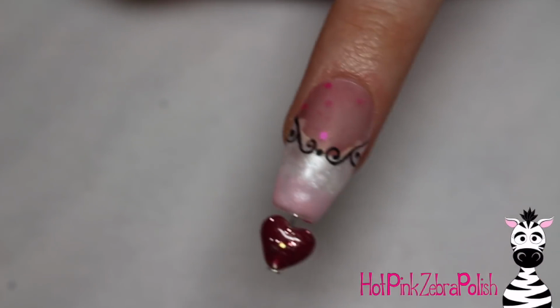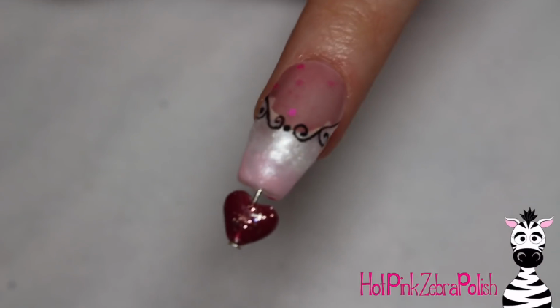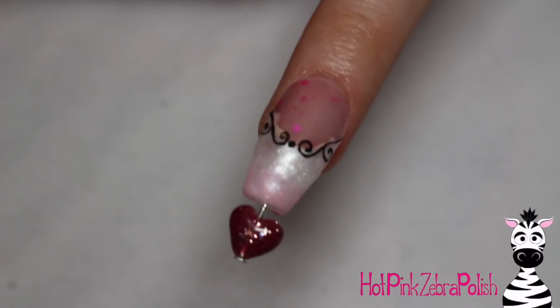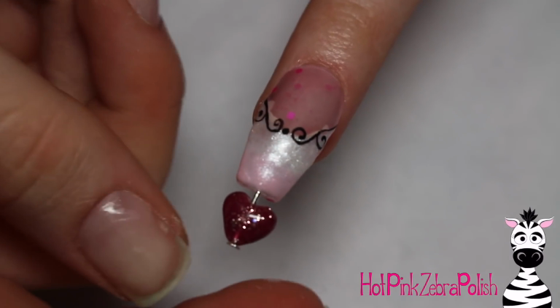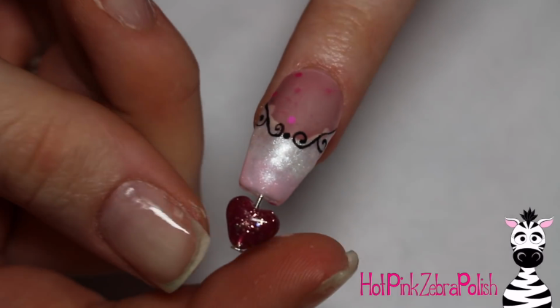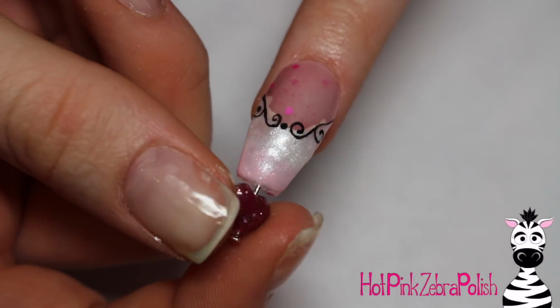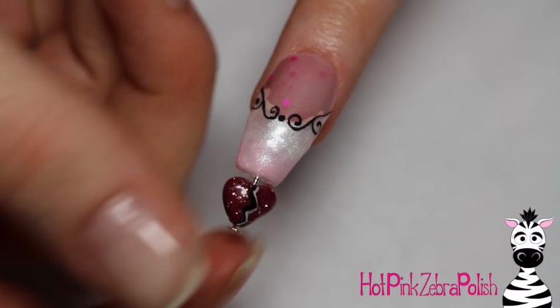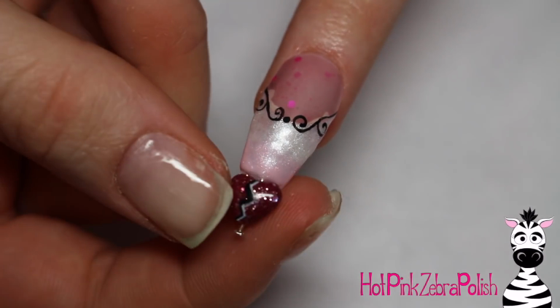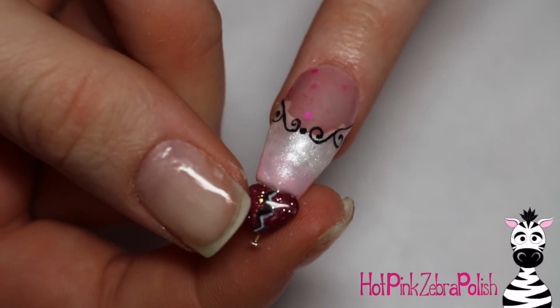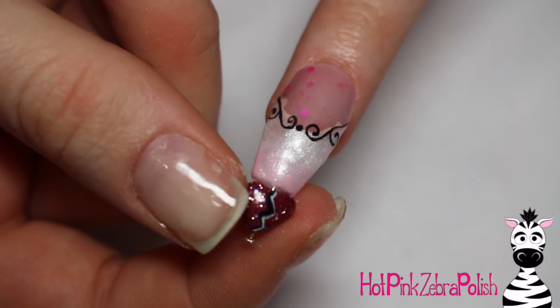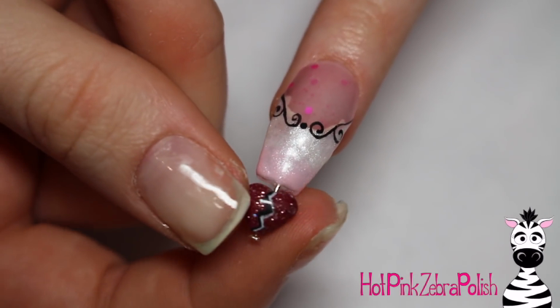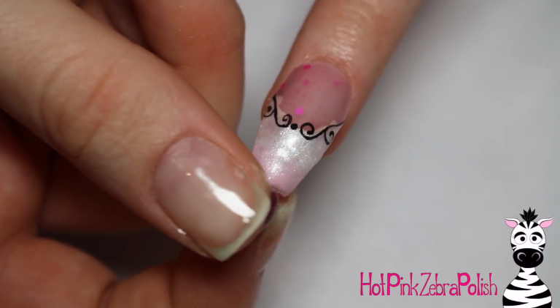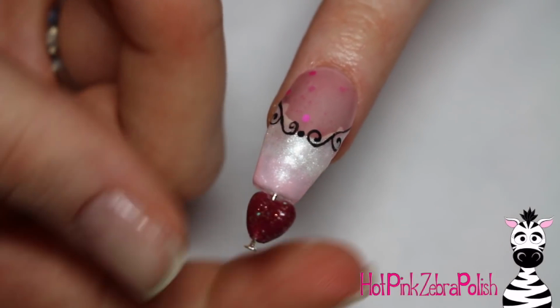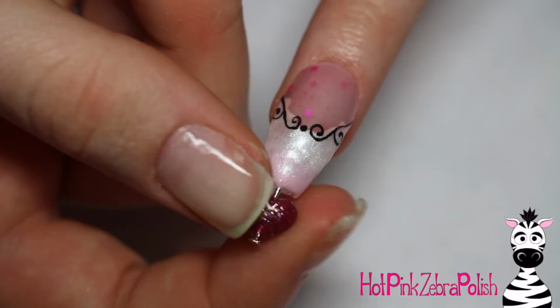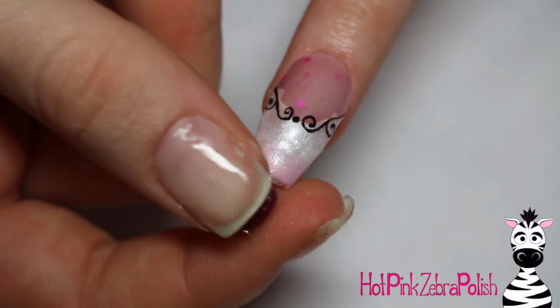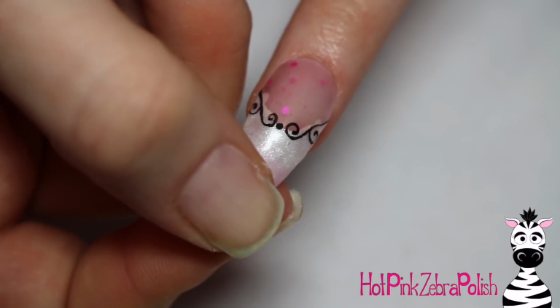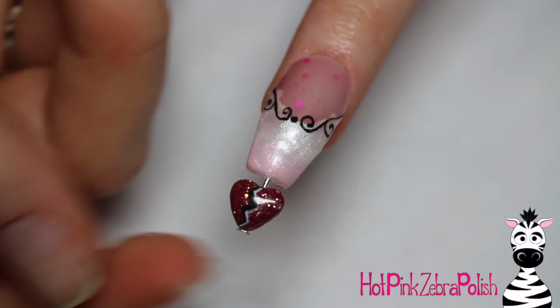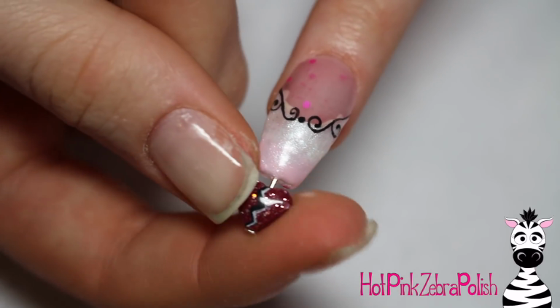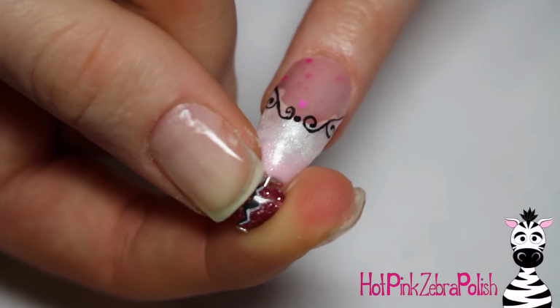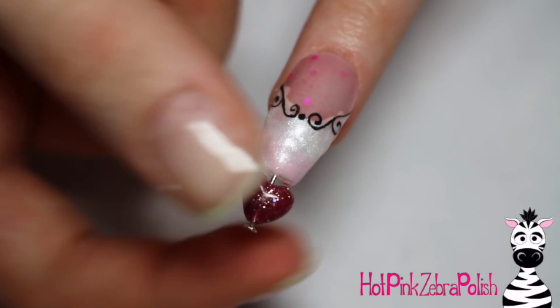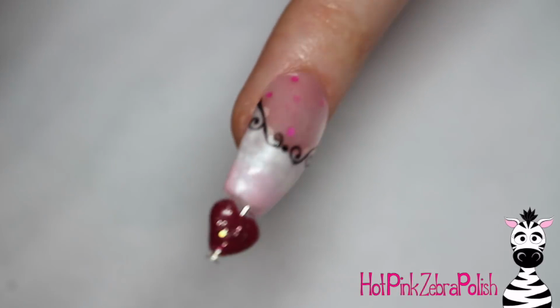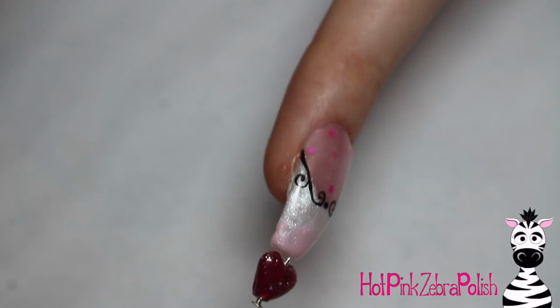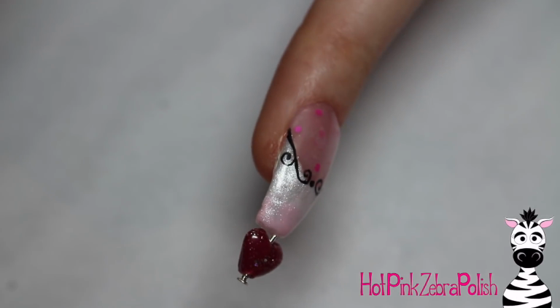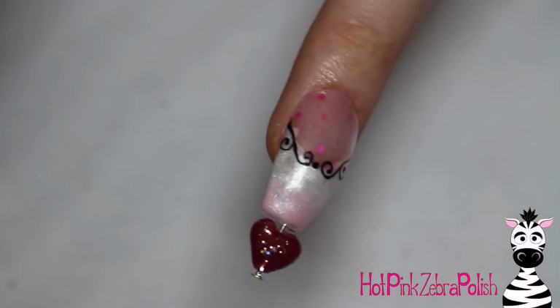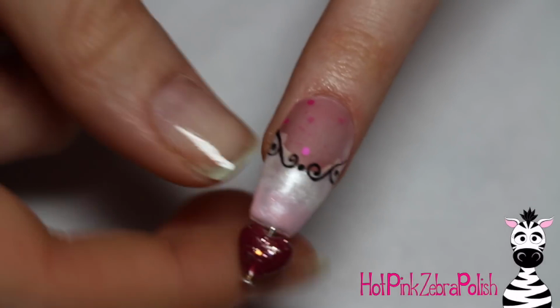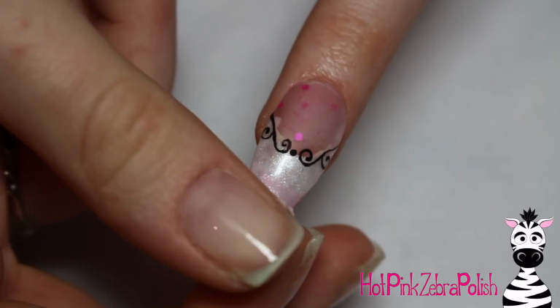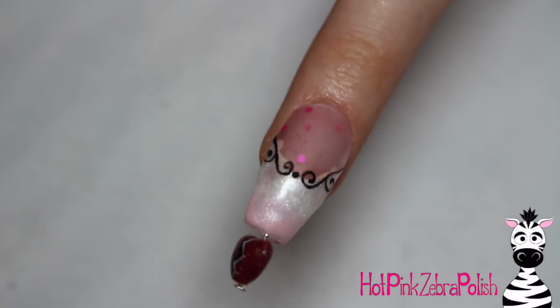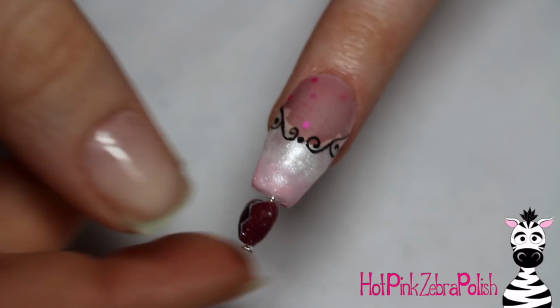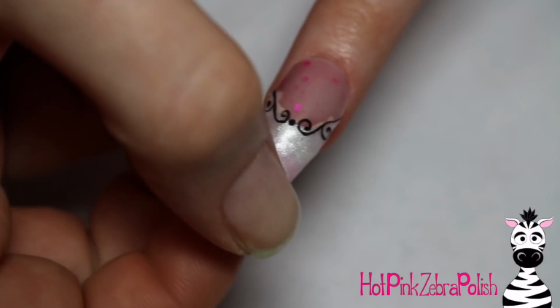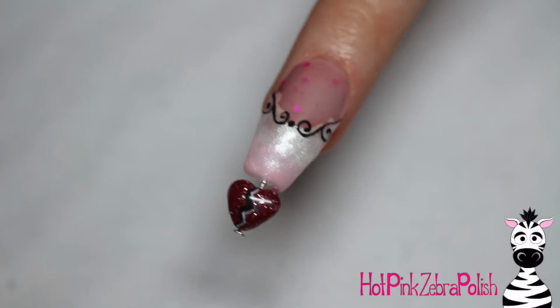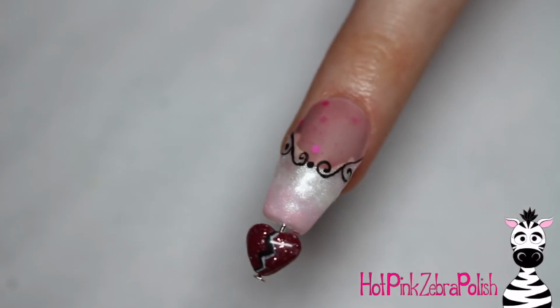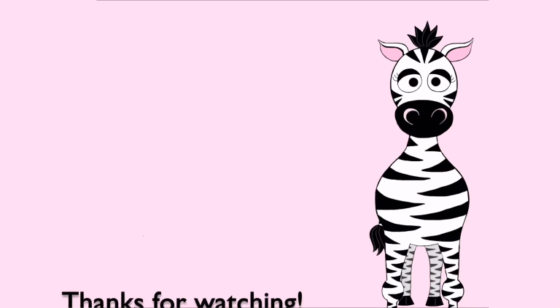And that is it! I hope you guys like this. I'll put links to the Madame Glam colors in the description box below — I'm in love with all of them and I'm never disappointed with Madame Glam. Please share recreations with me on Facebook or Instagram, I would love to see them, and I will see you in my next video. Bye!